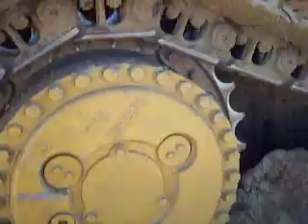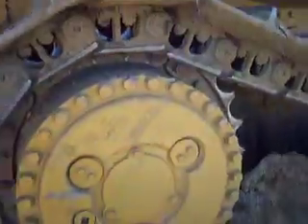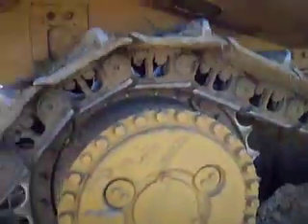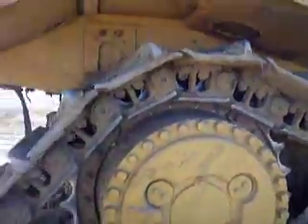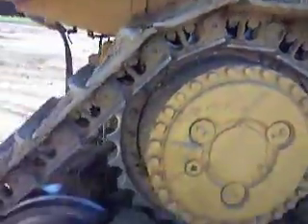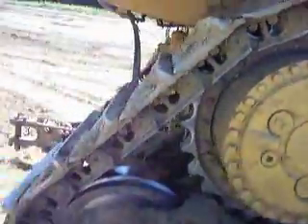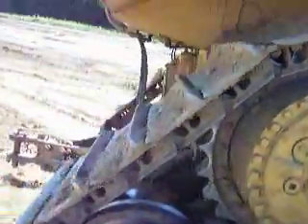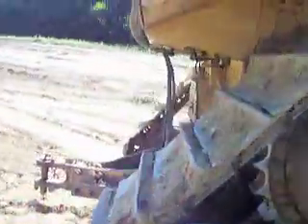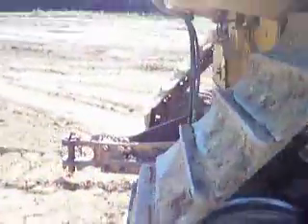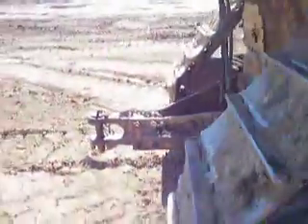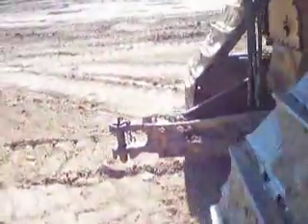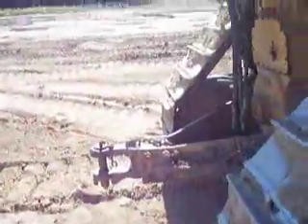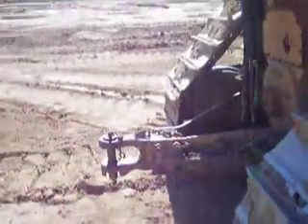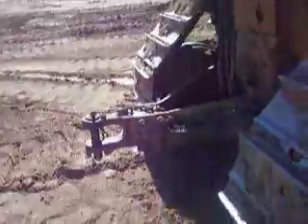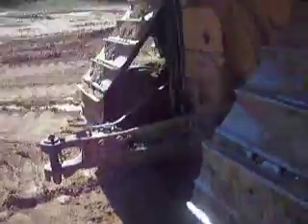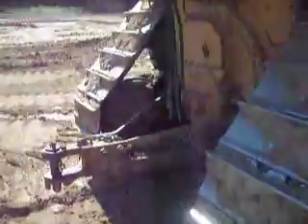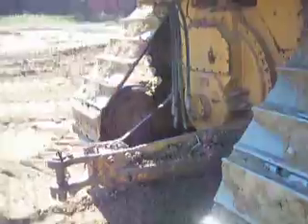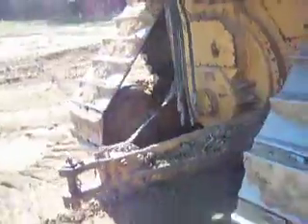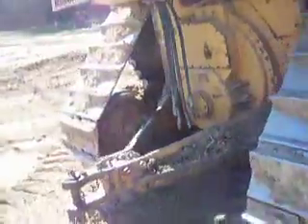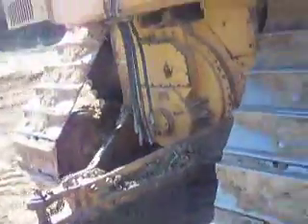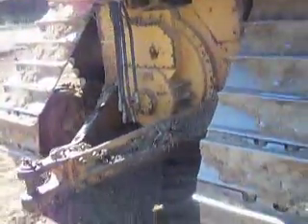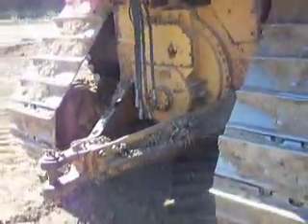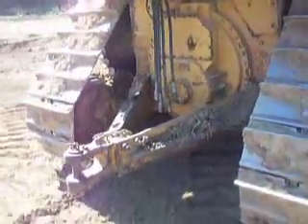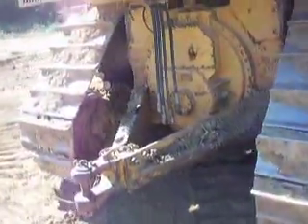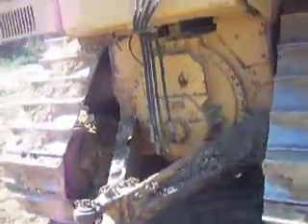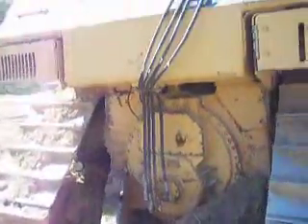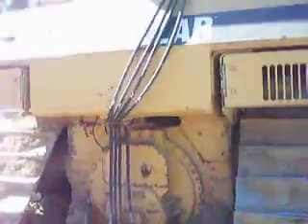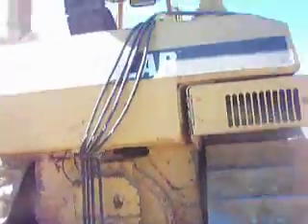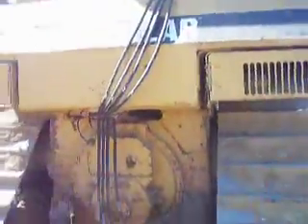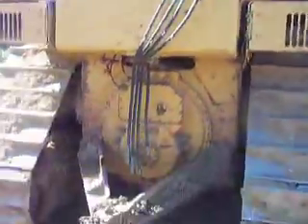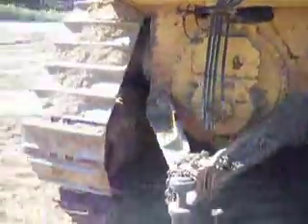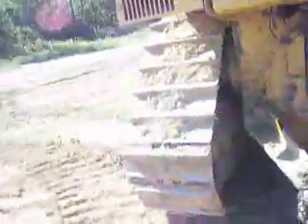Drive sprocket. Your hitch for the back. Hydraulic lines, just in case you want to attach an attachment. Caterpillar logo.